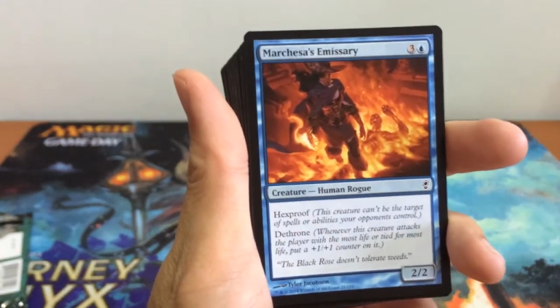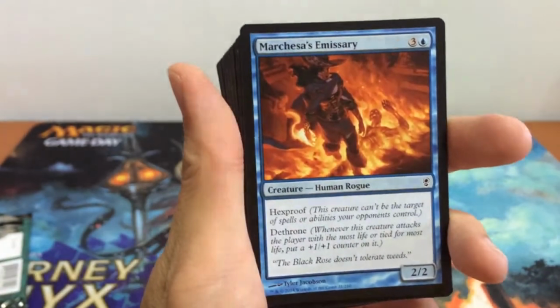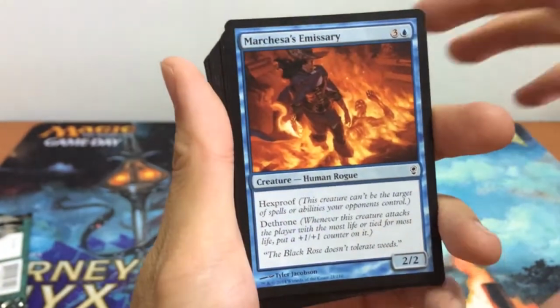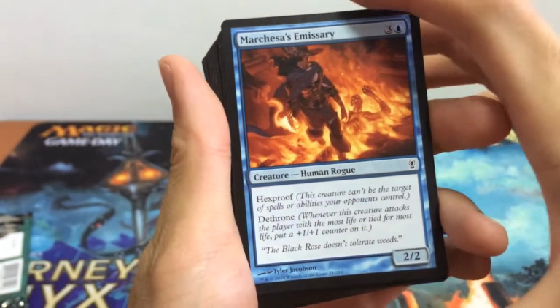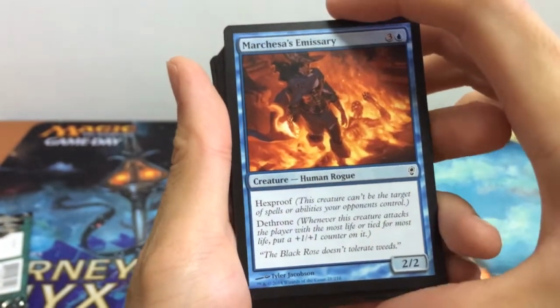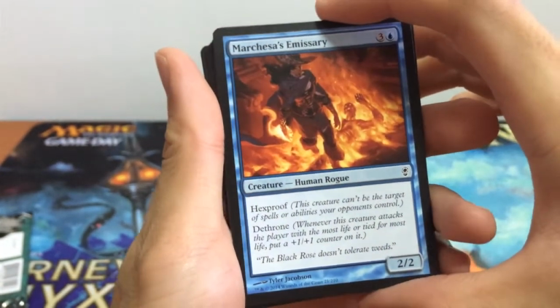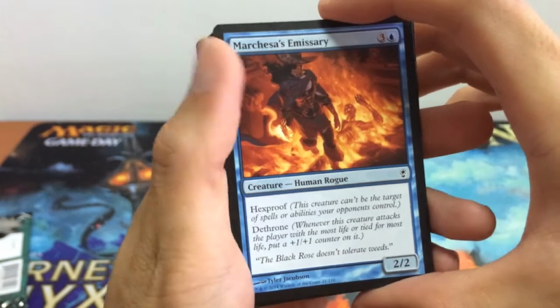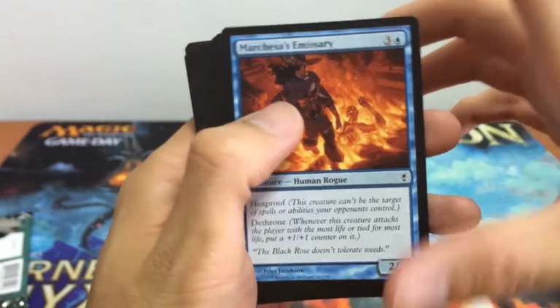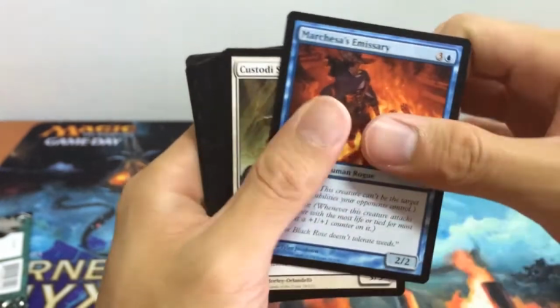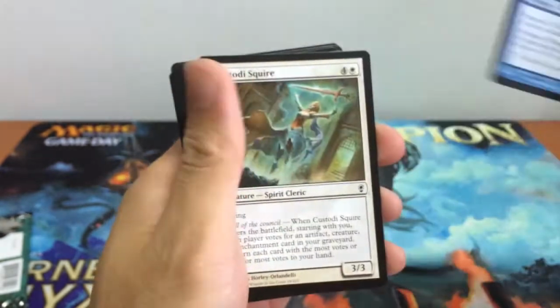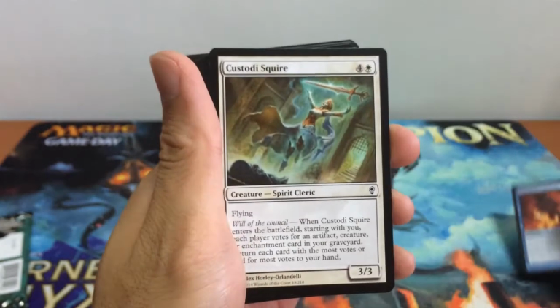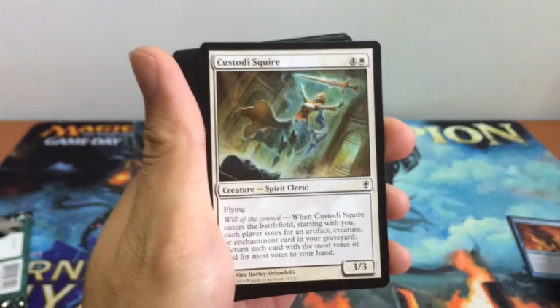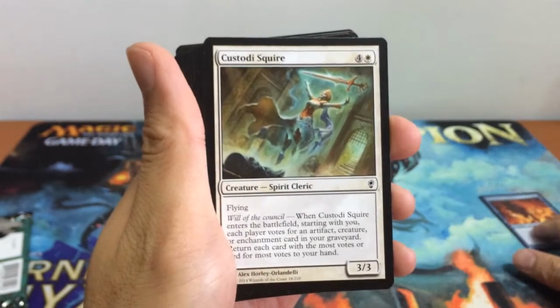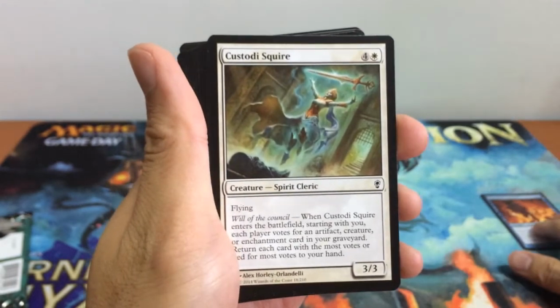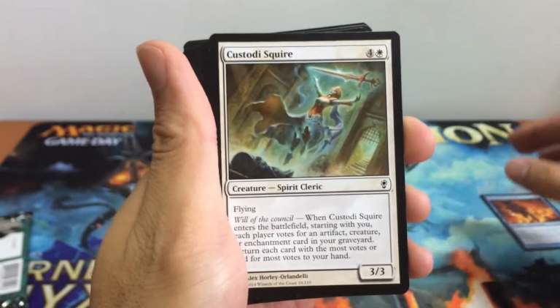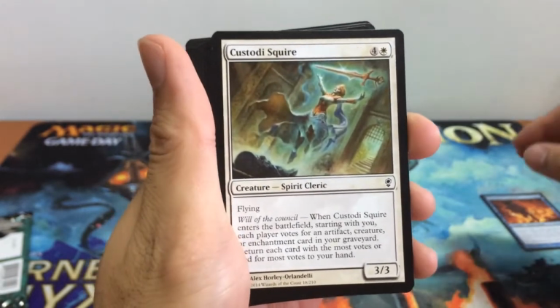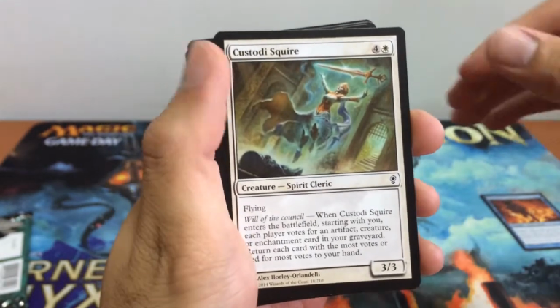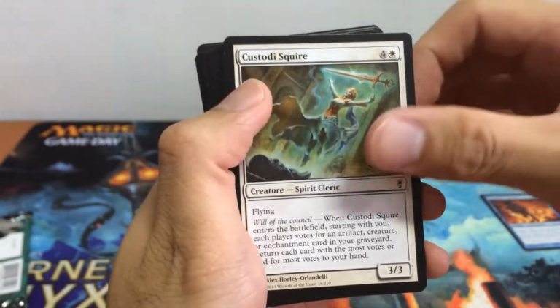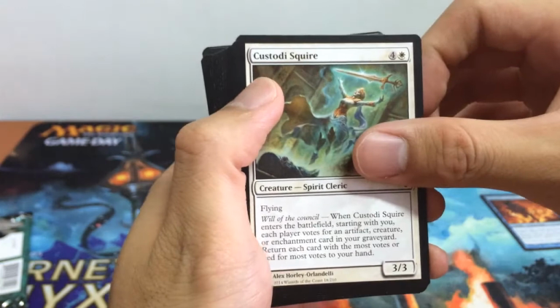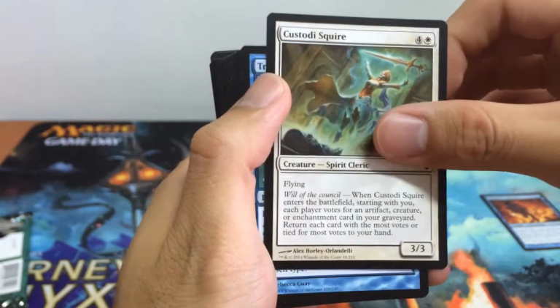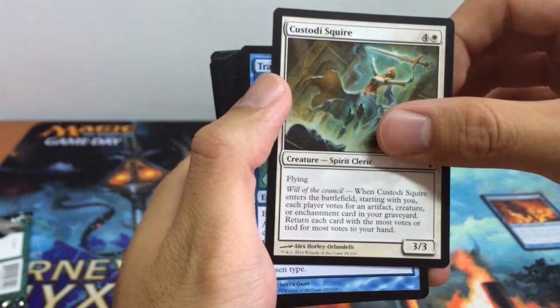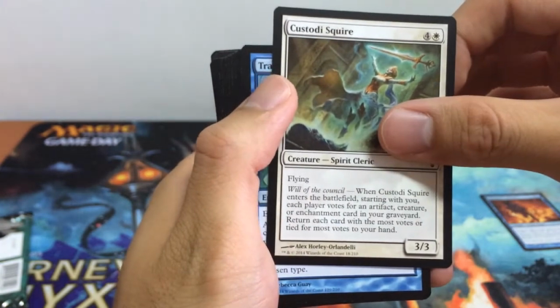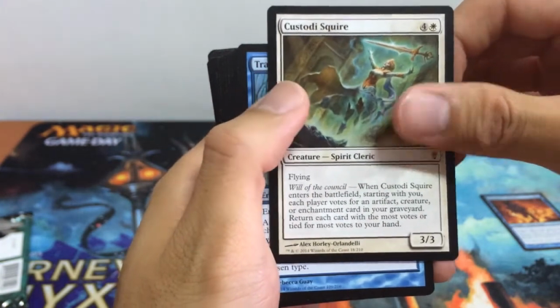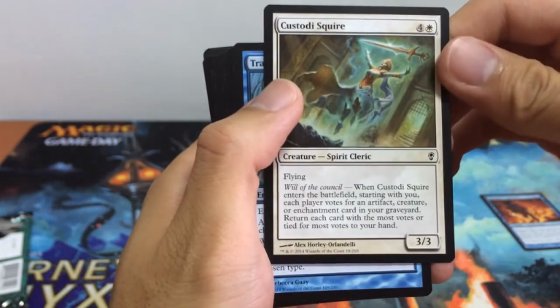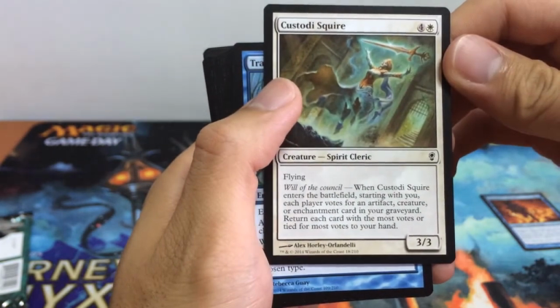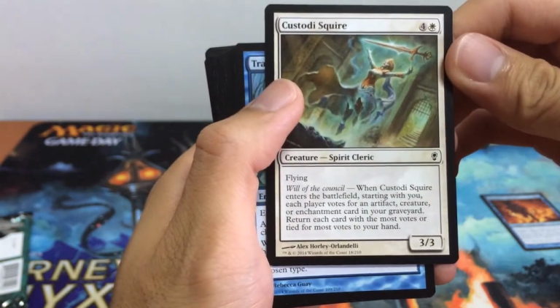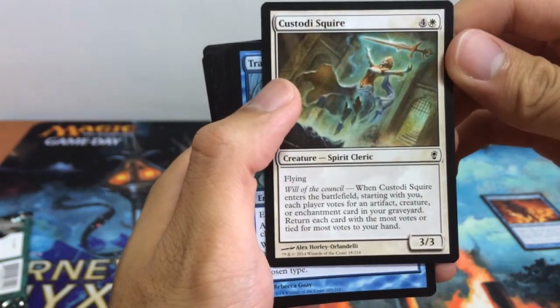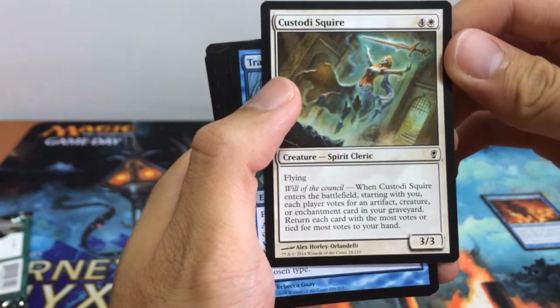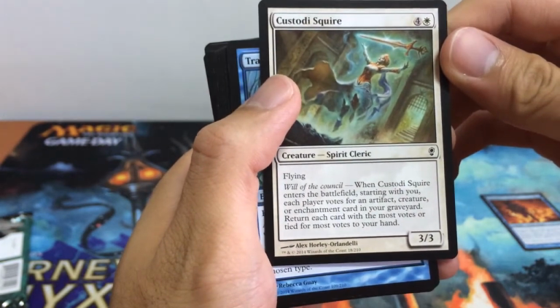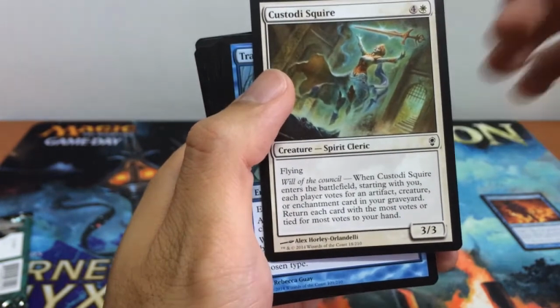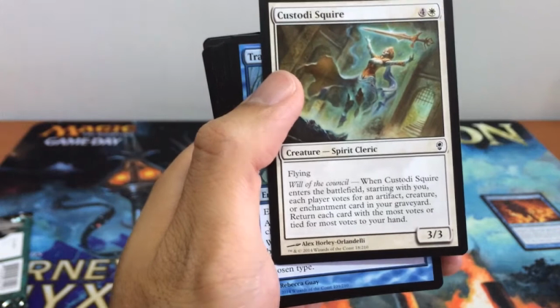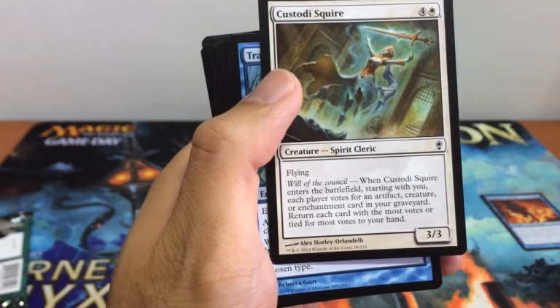First up we have our Machacers Emissary, our 2-2 Human Rogue for 4. We have our Custody Squire, a 3-3 Spirit Cleric for 5 with flying, with Will of the Council.